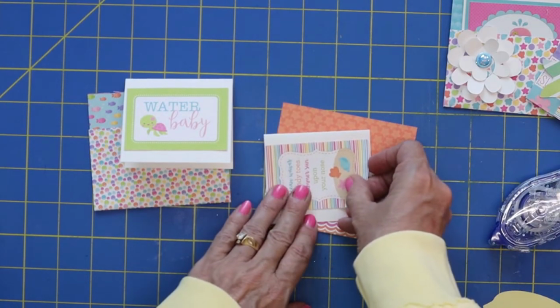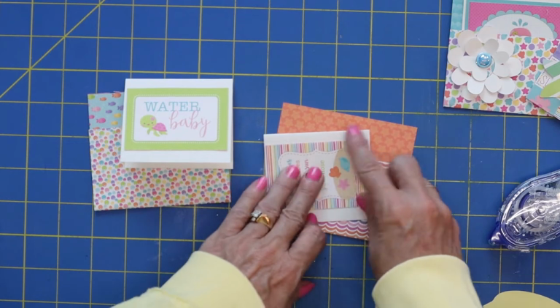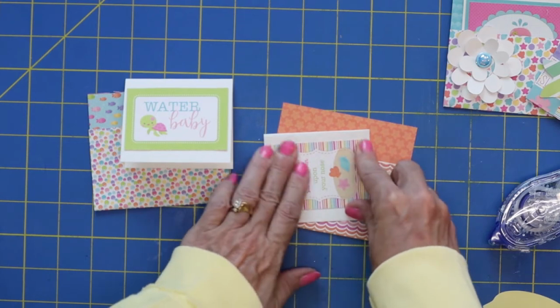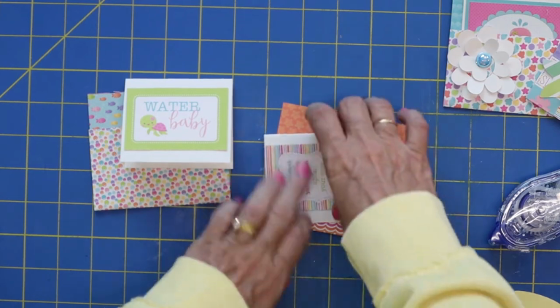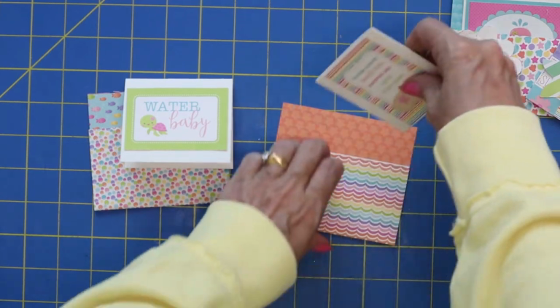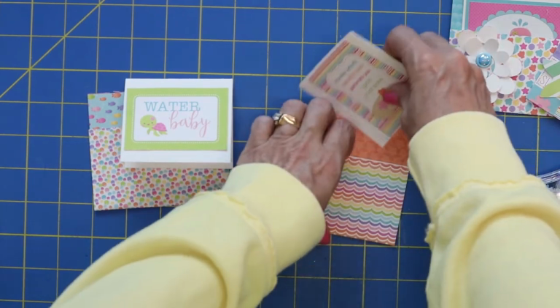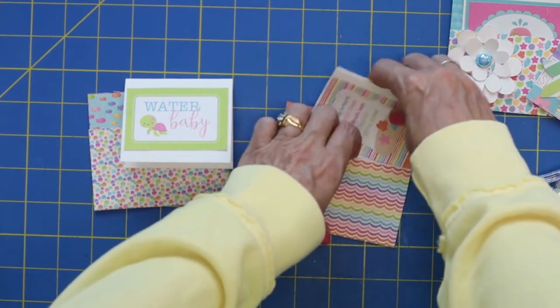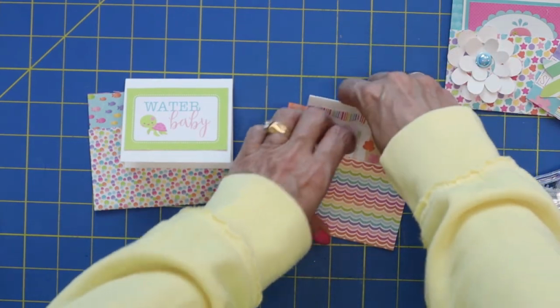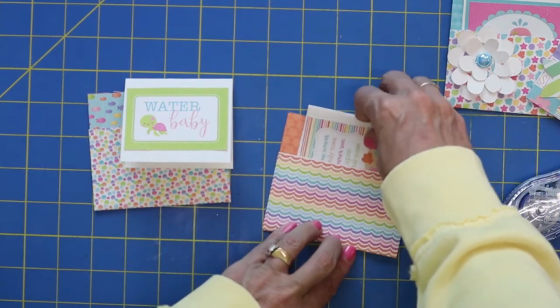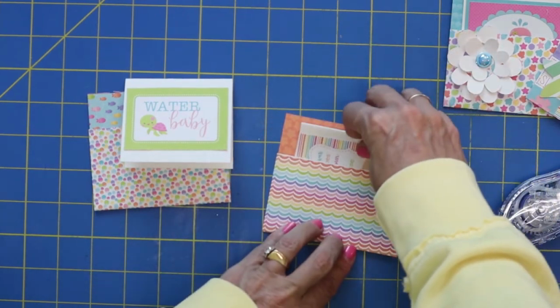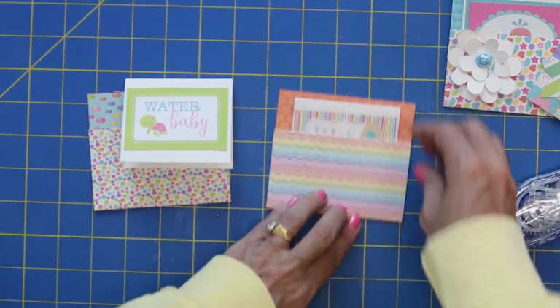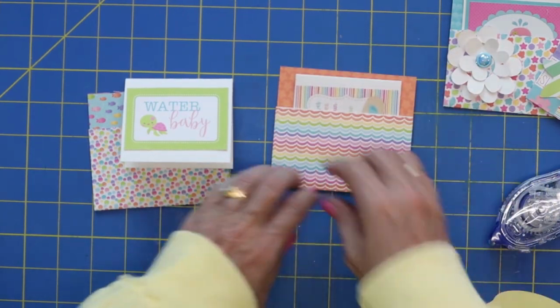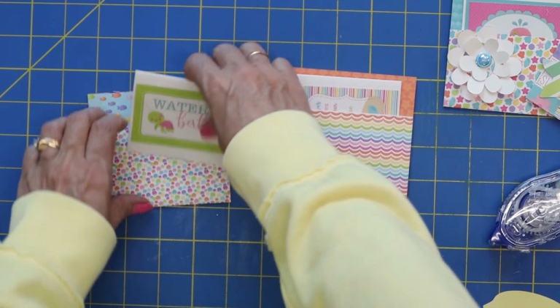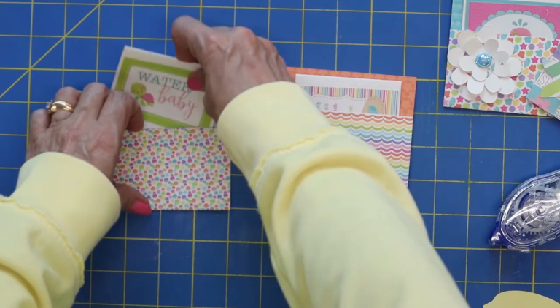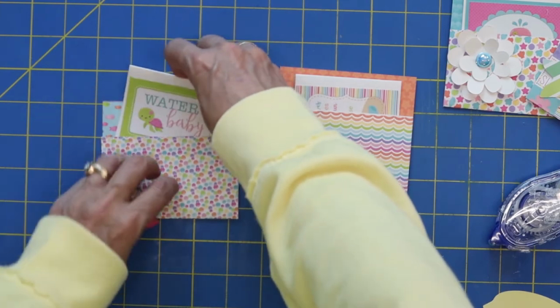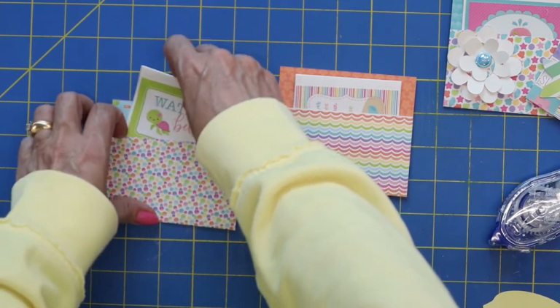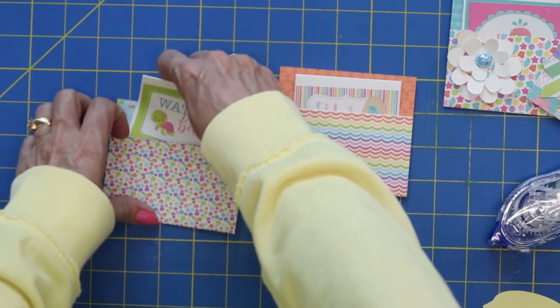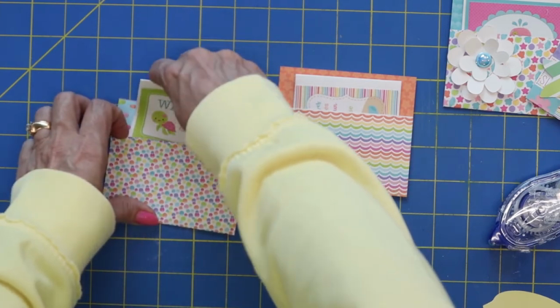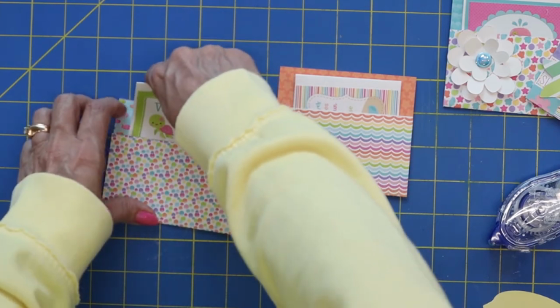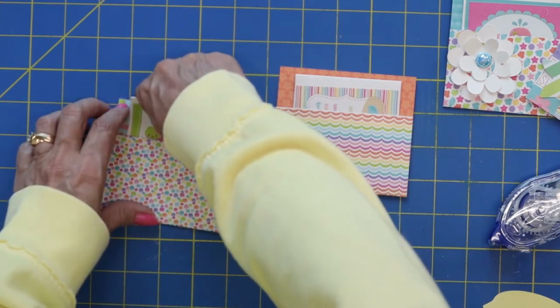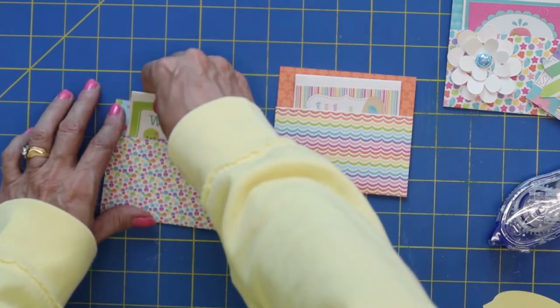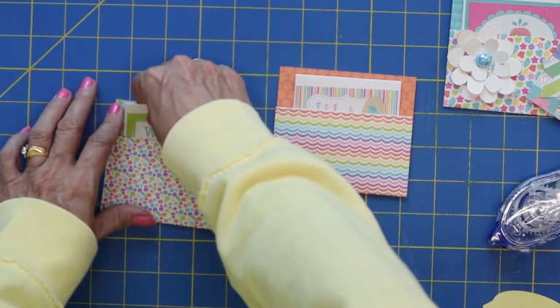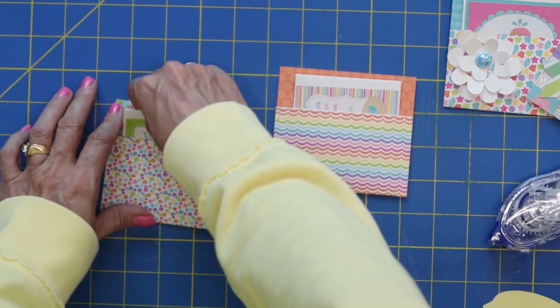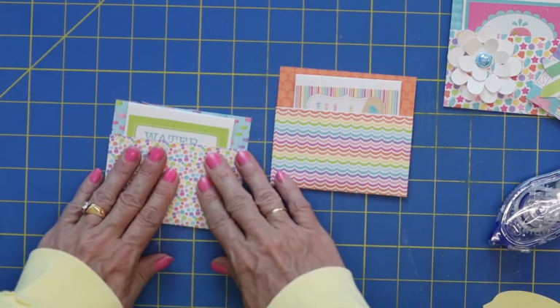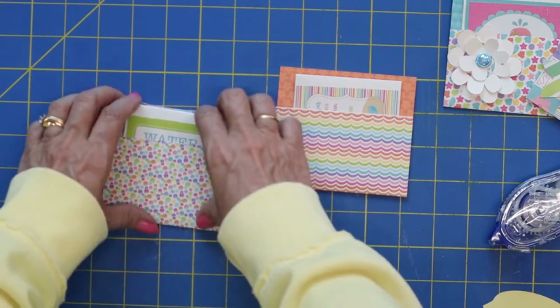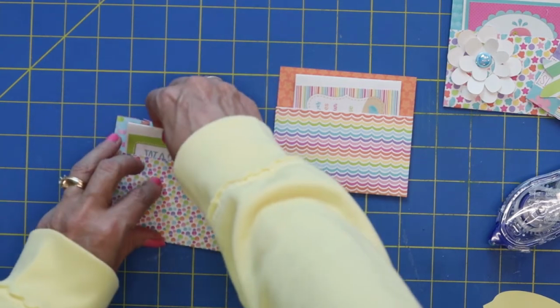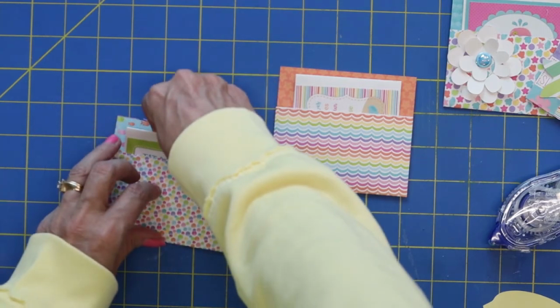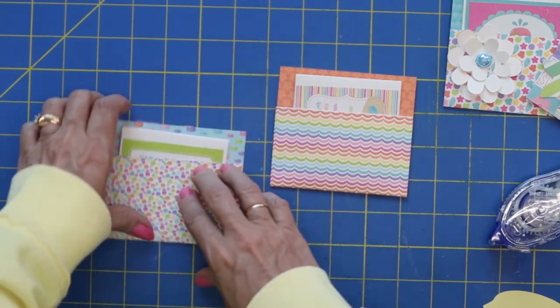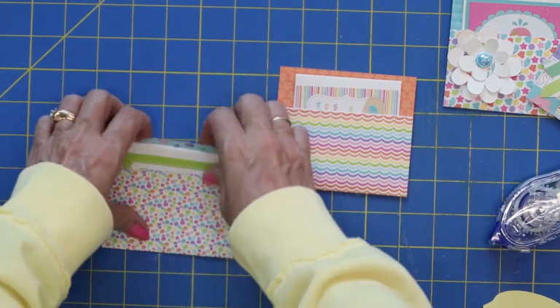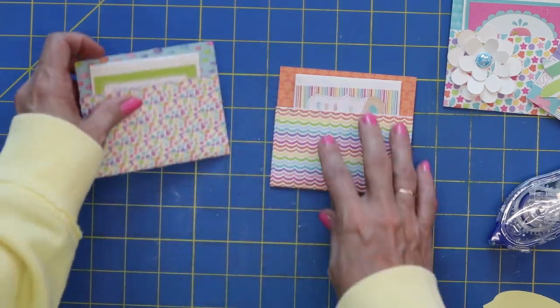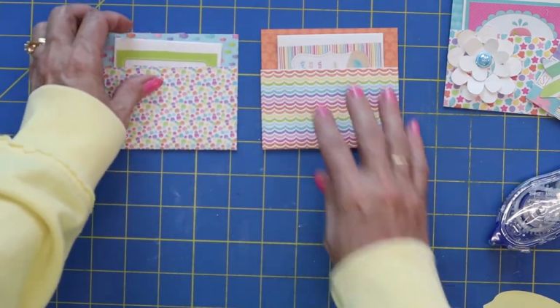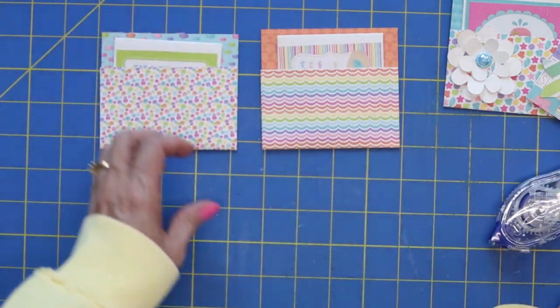Who doesn't like just a little thank you, or an I'm thinking about you. And then what's fun about these is embellishing the front with whatever you would like.